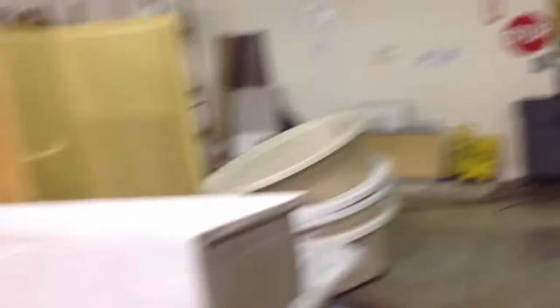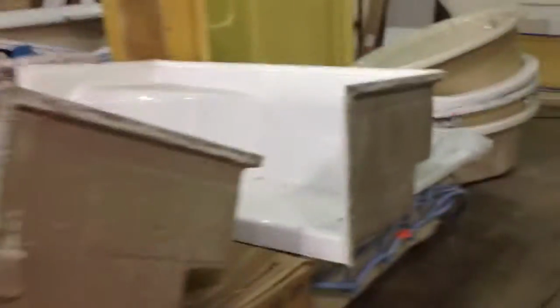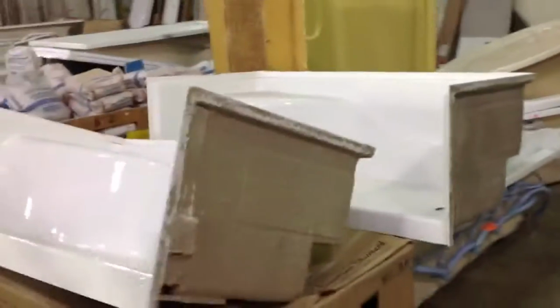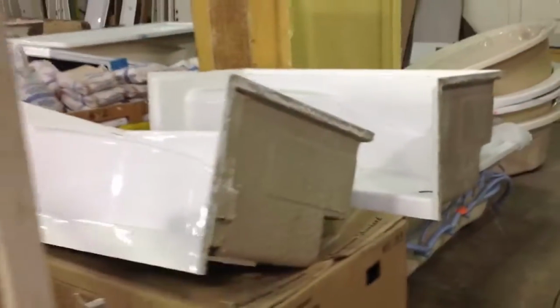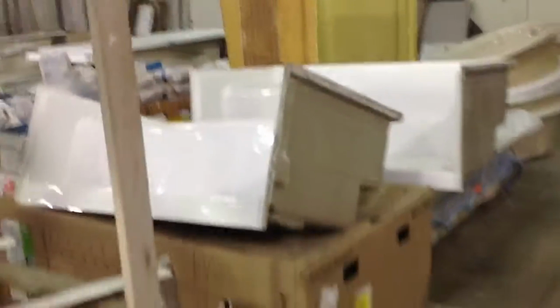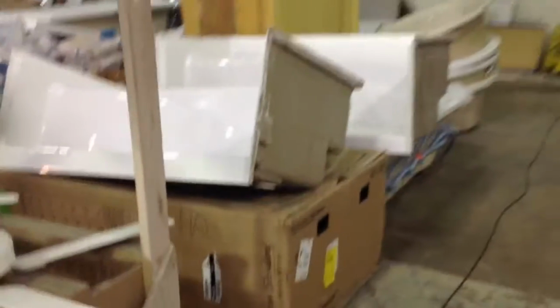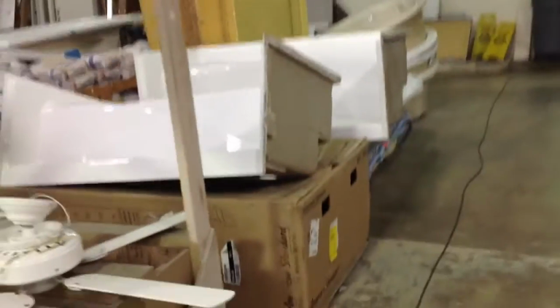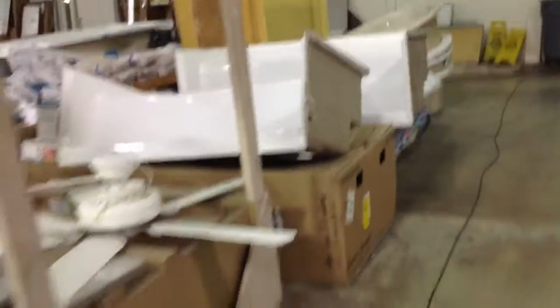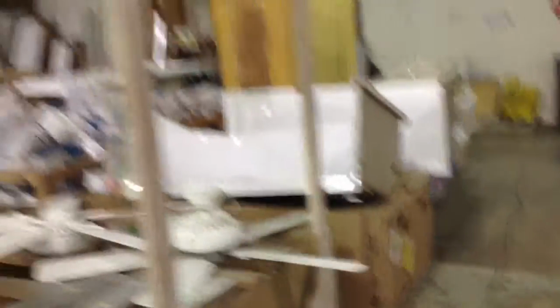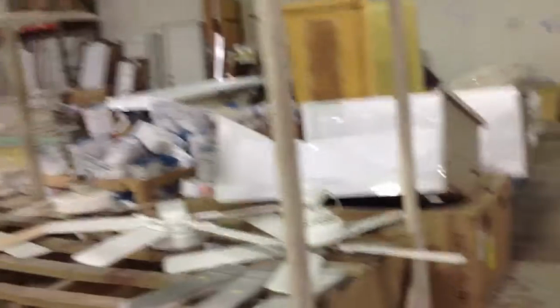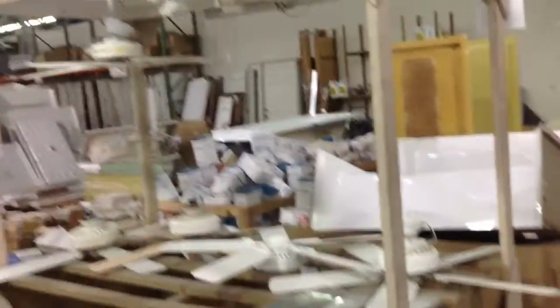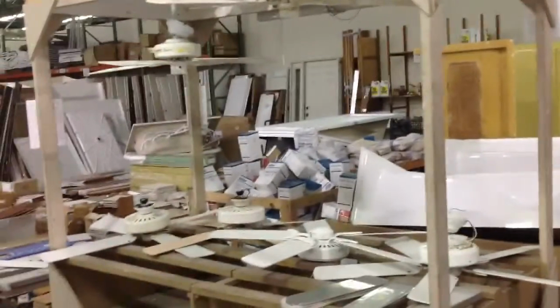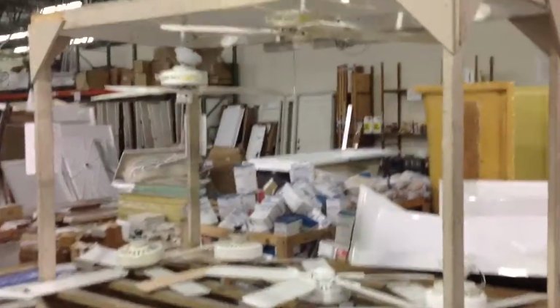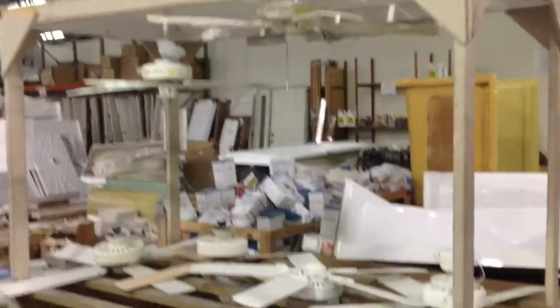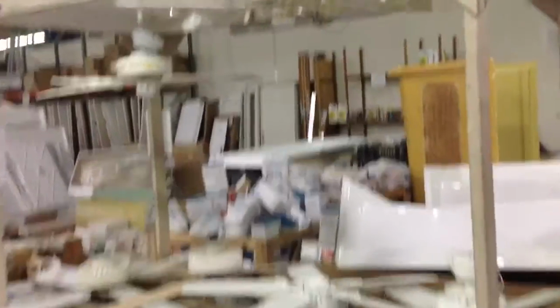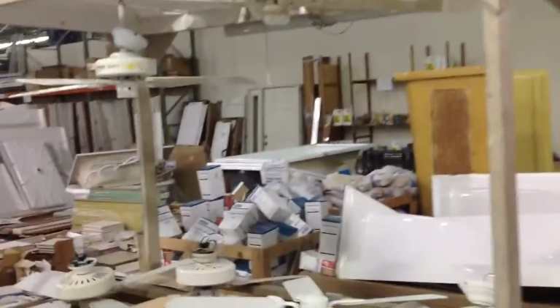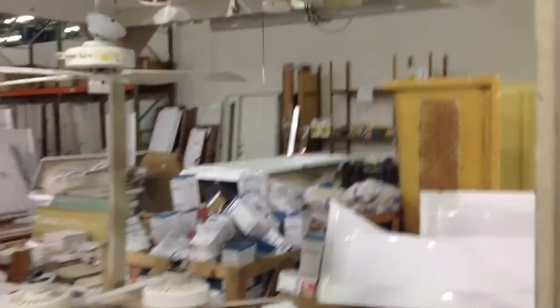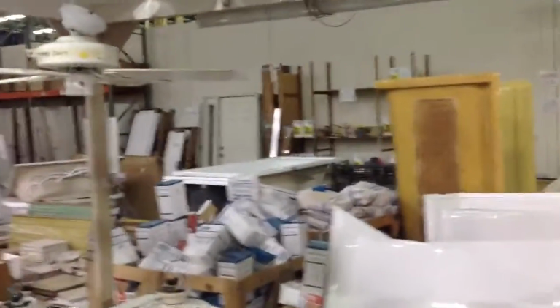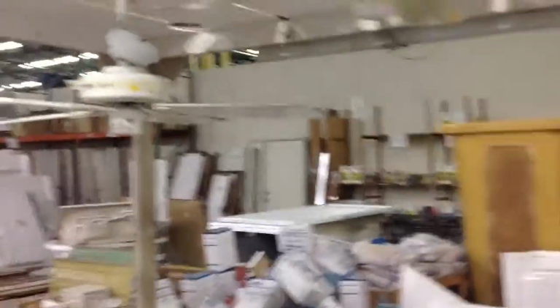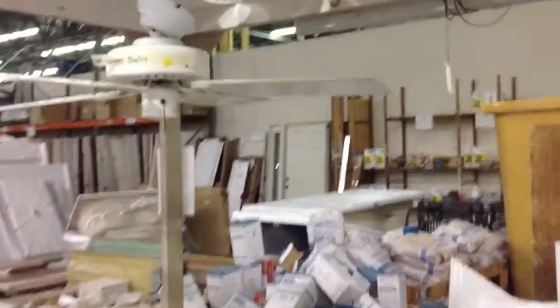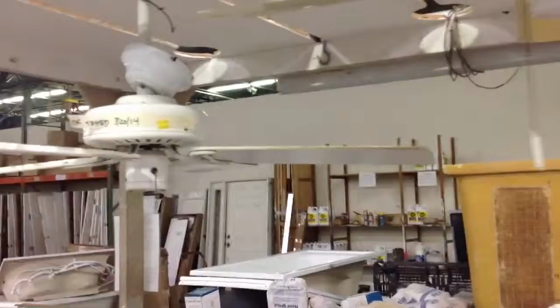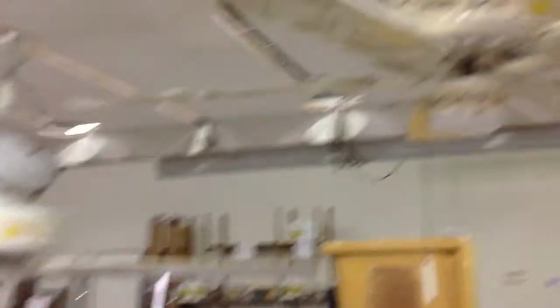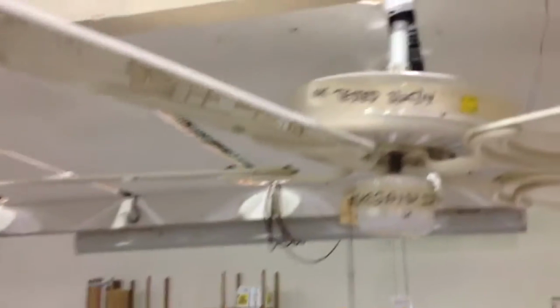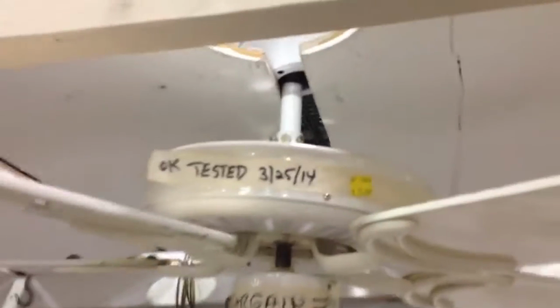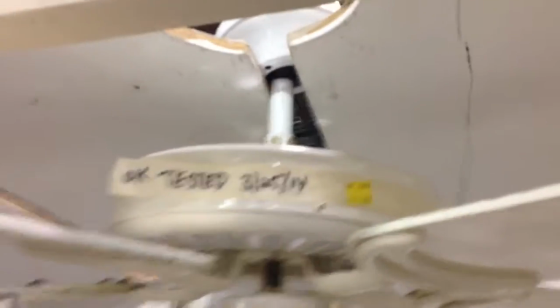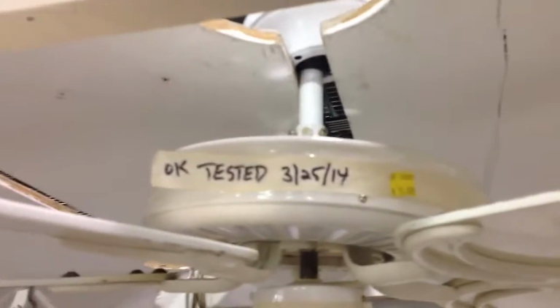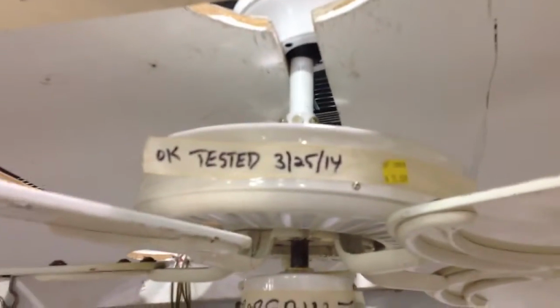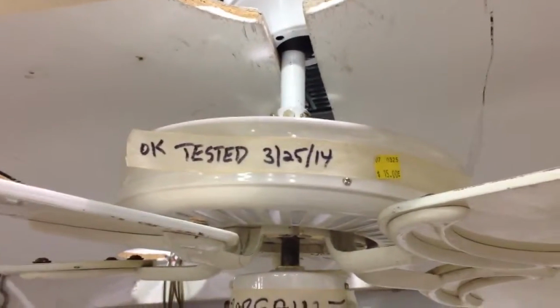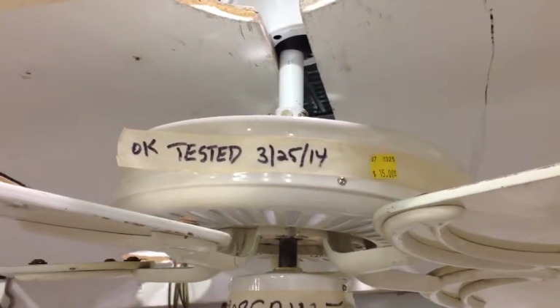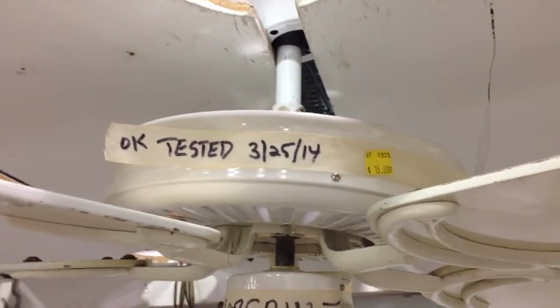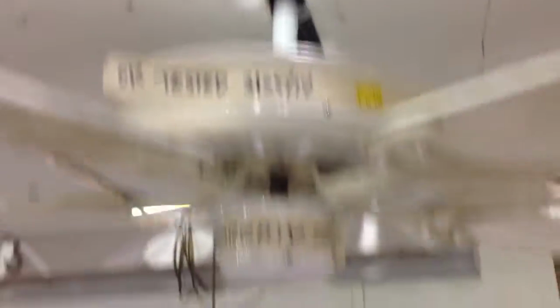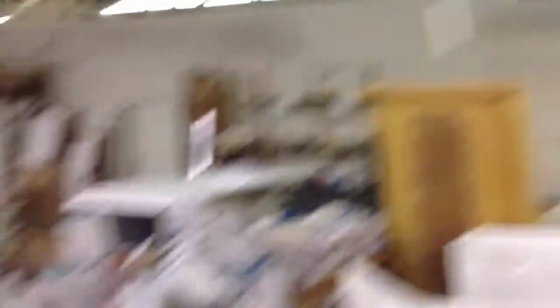There are a lot of tubs here — hundreds of tubs. Some of the fans have been used as well, but these fans are going for $20. They've been used but also tested — you can even see a piece of tape there to tell you the last time this has been tested.